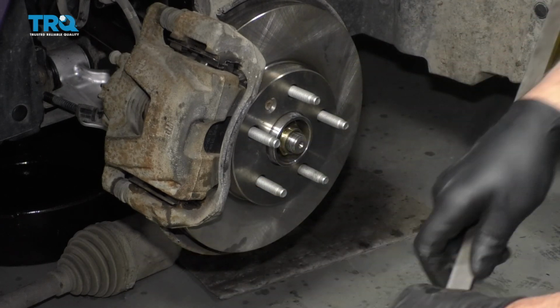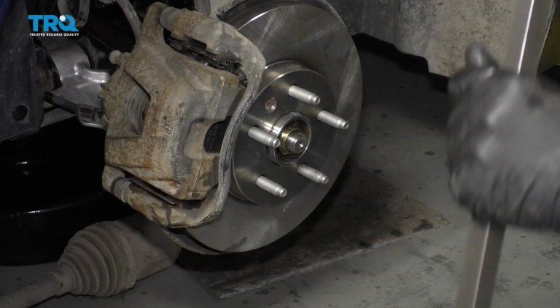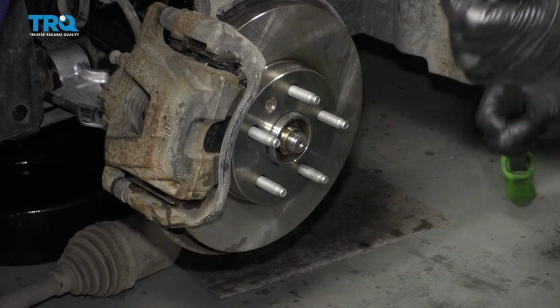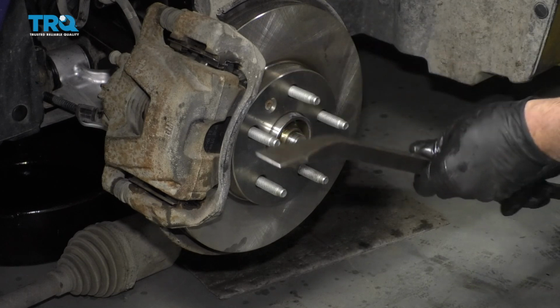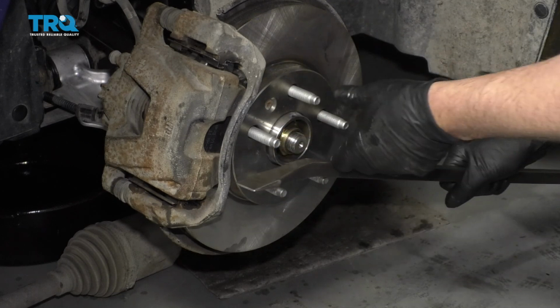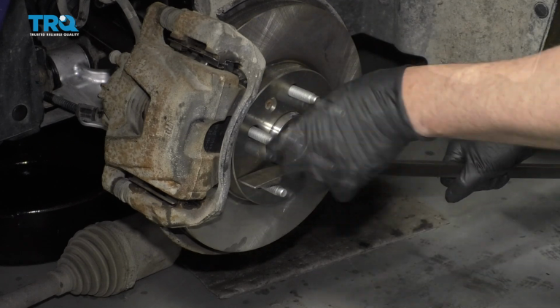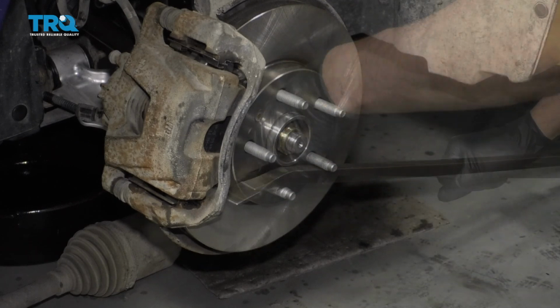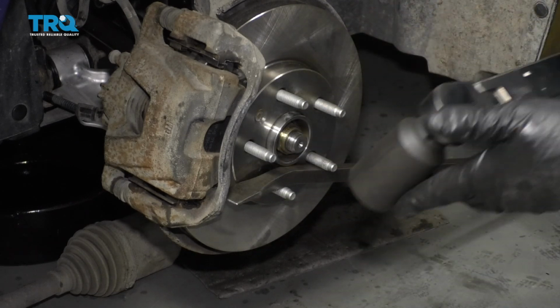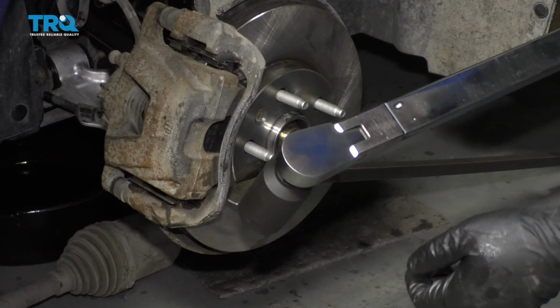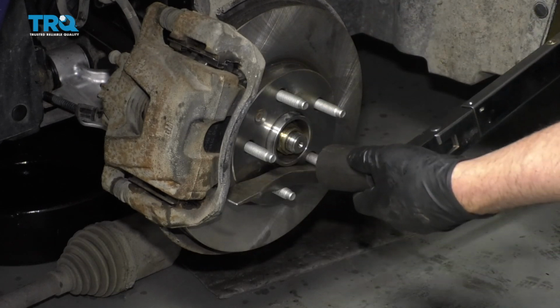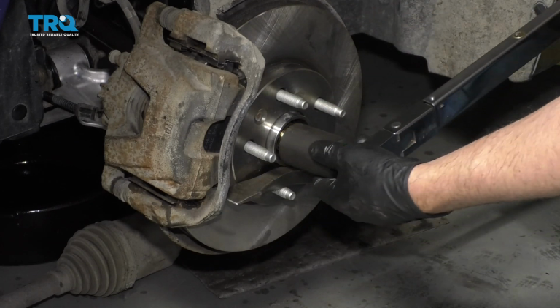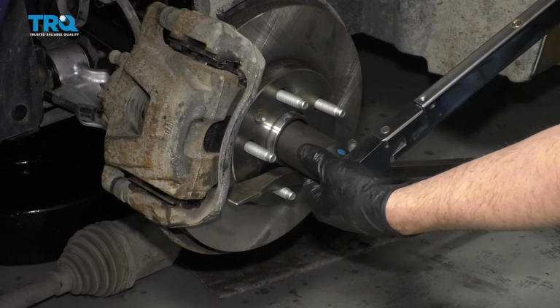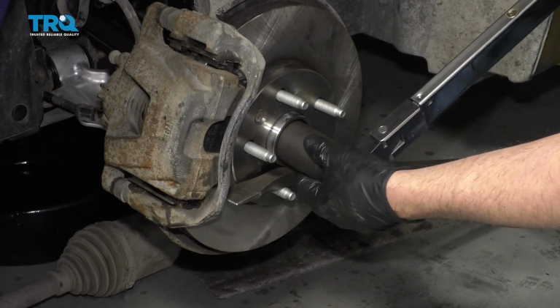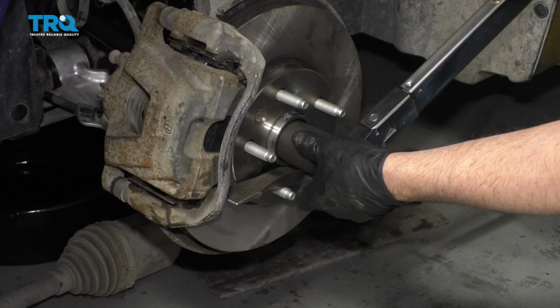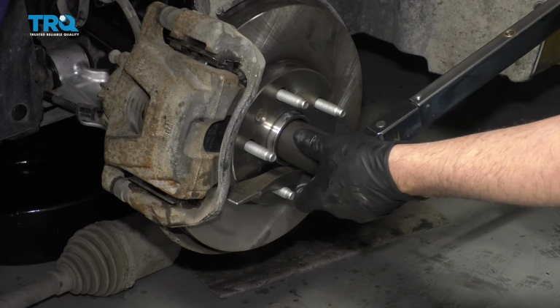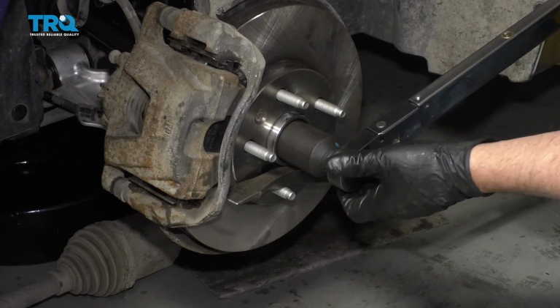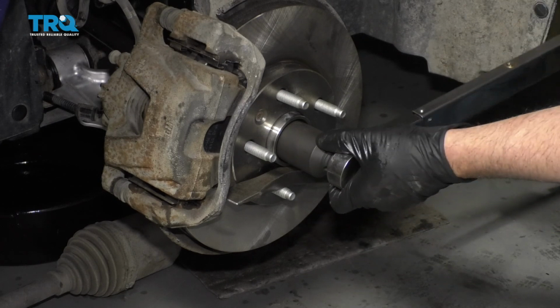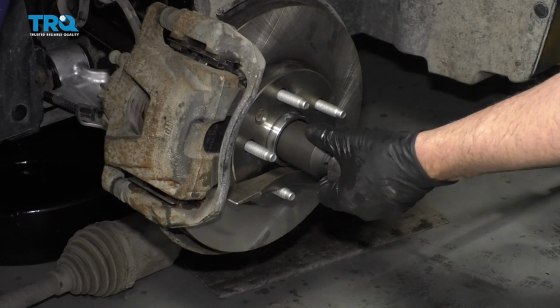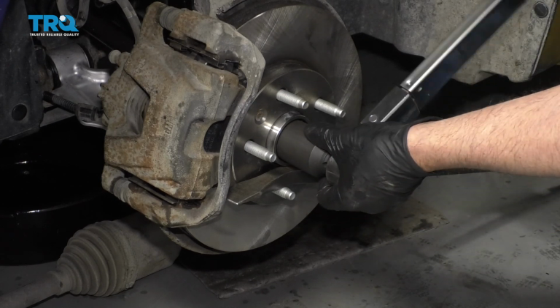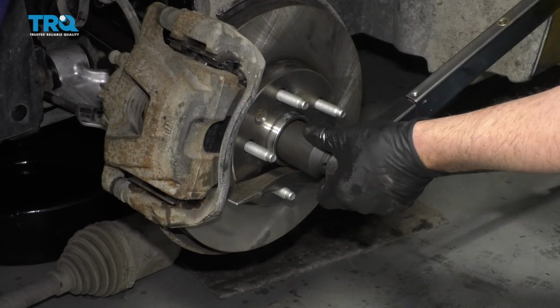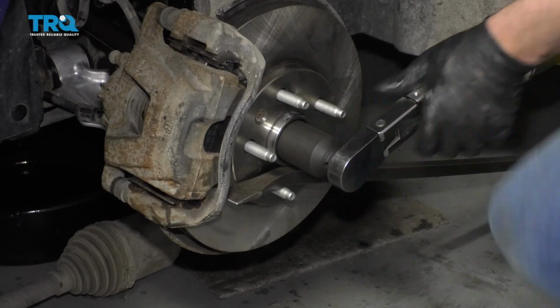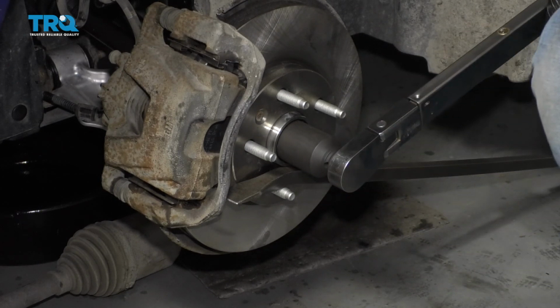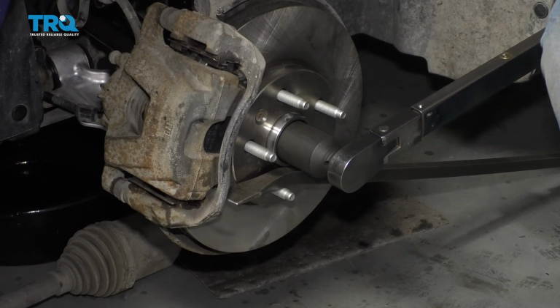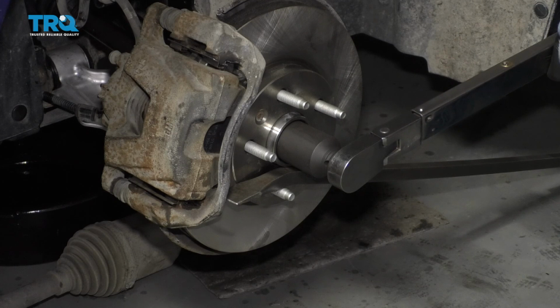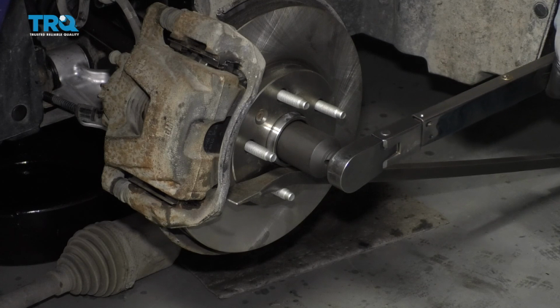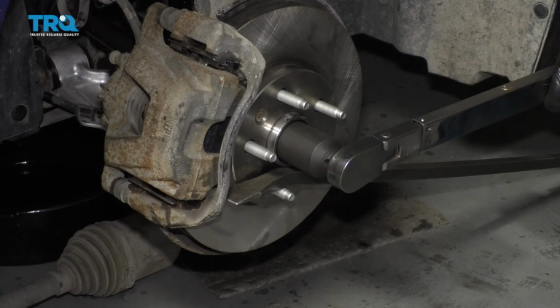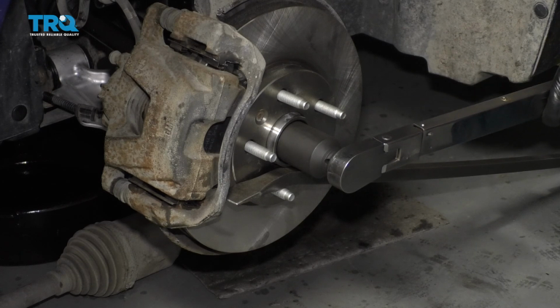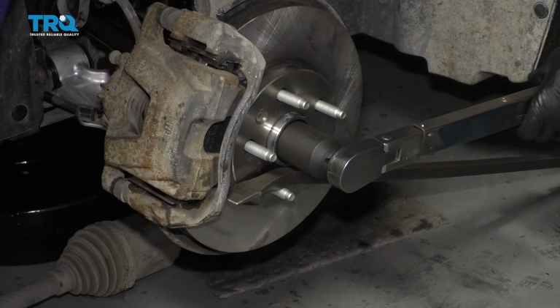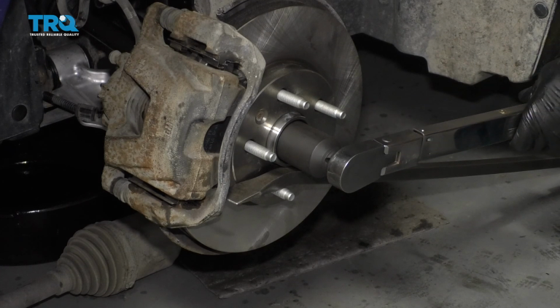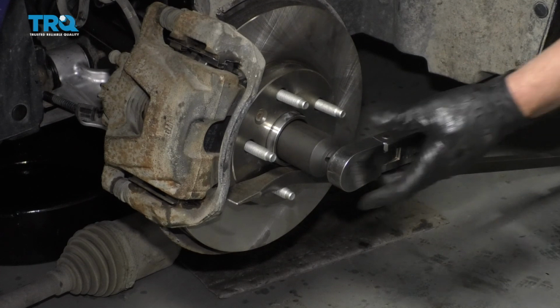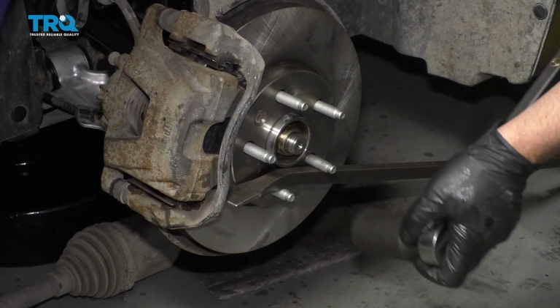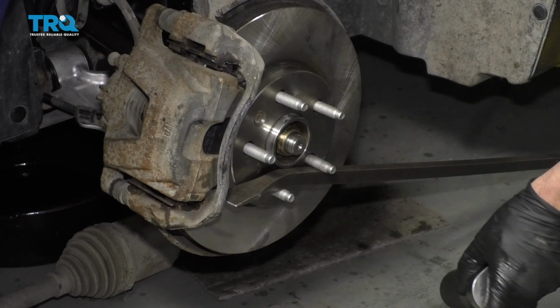Flip this around again. Now I'm going to torque this again an additional 185 foot-pounds. There we go.